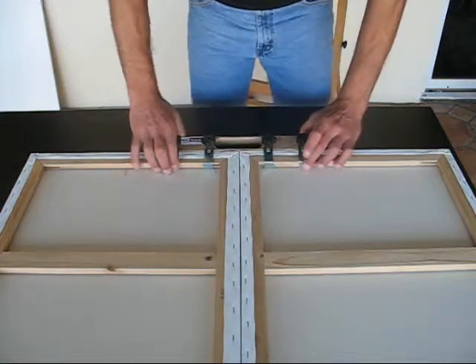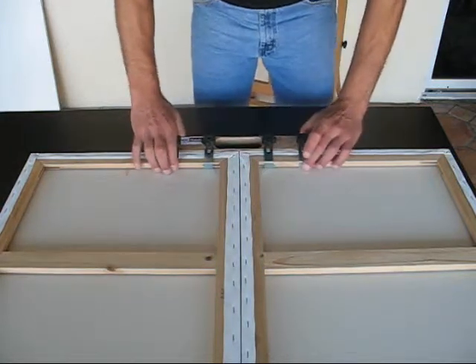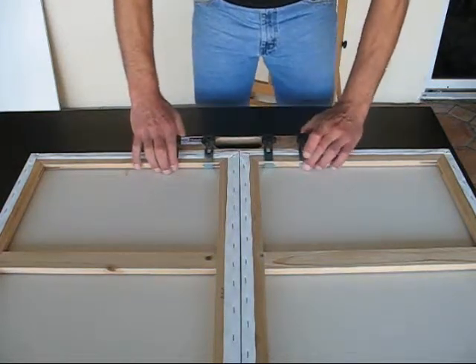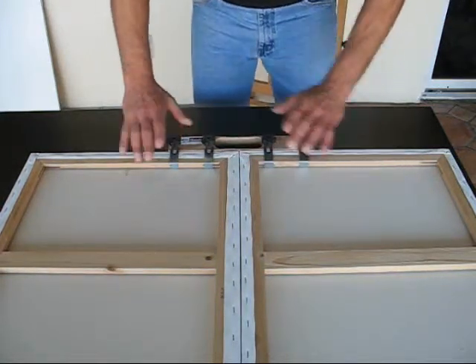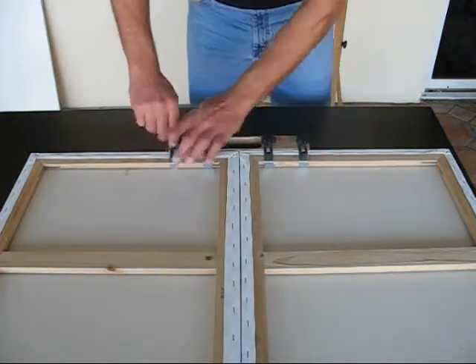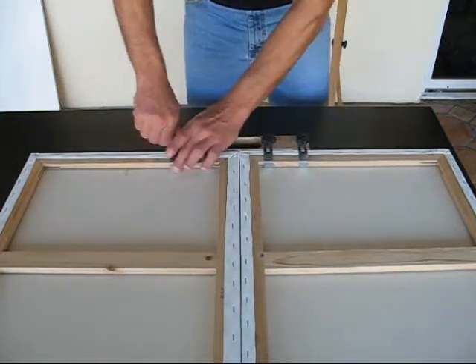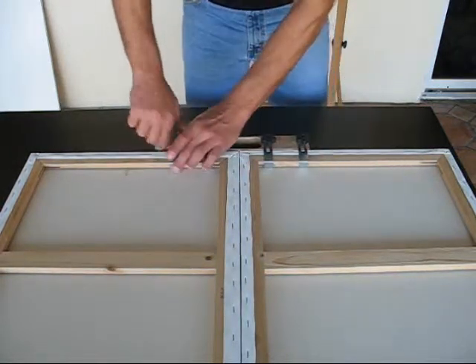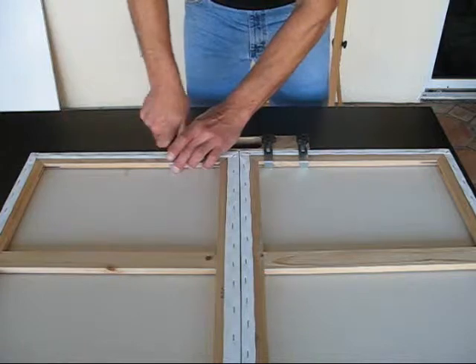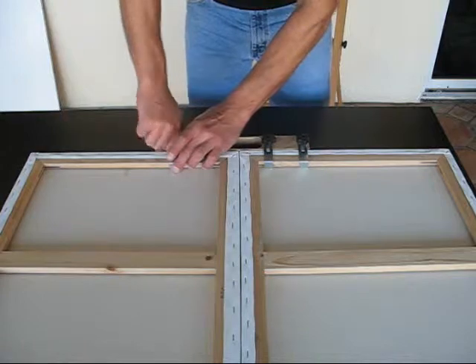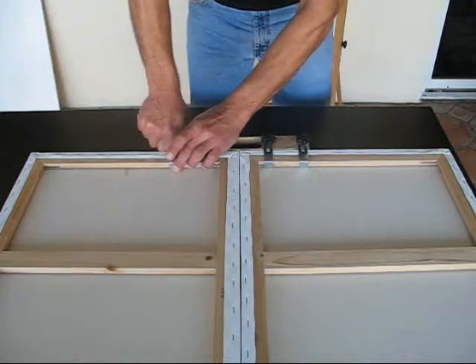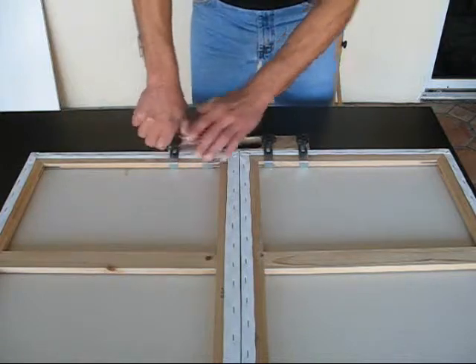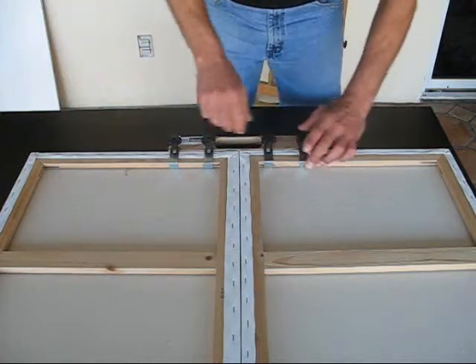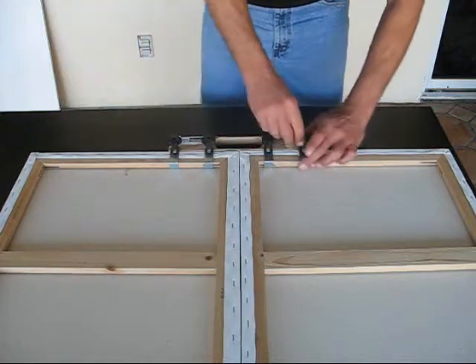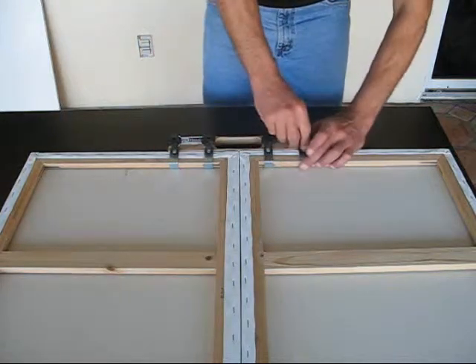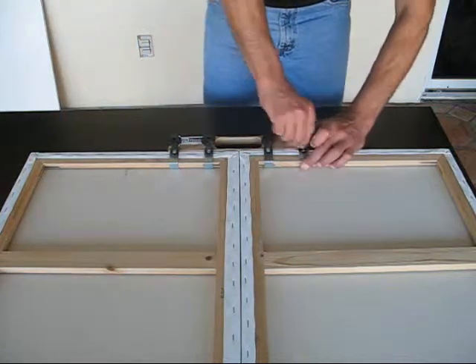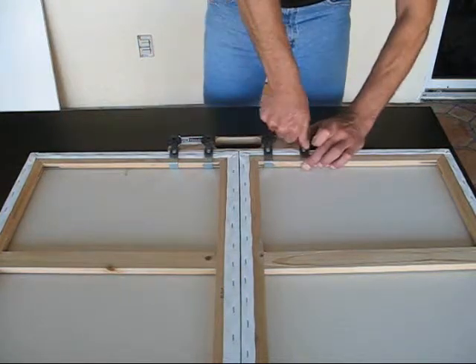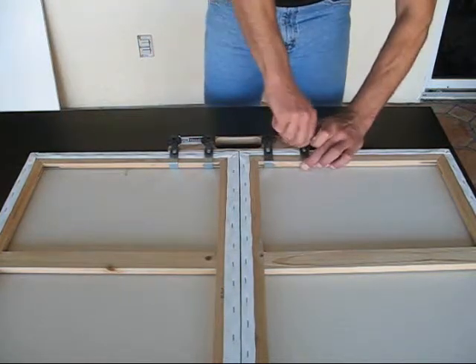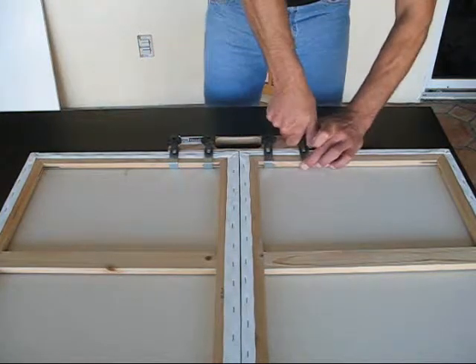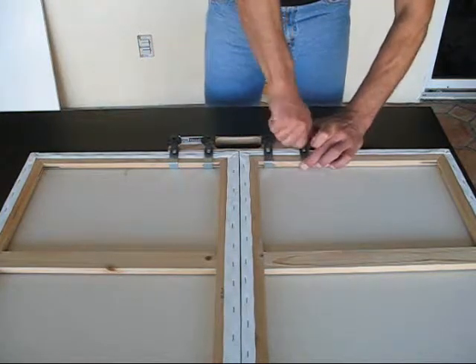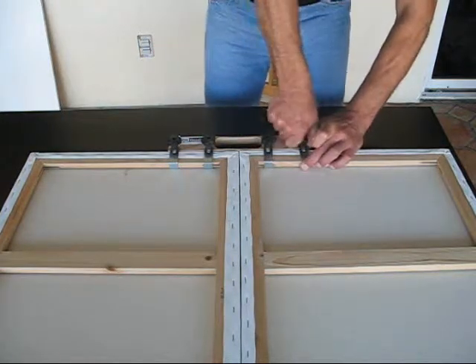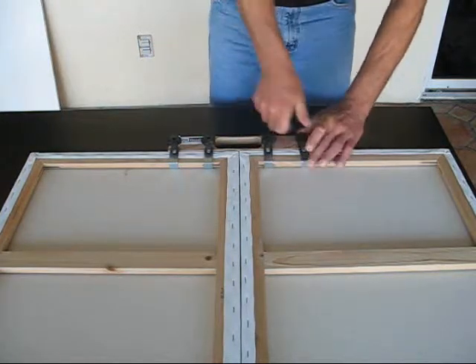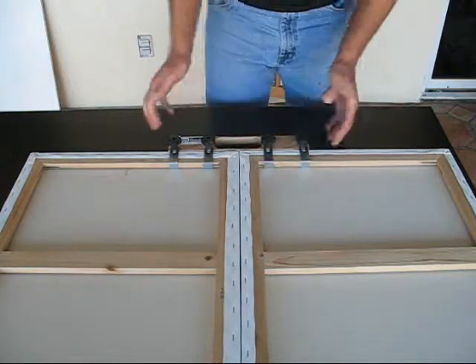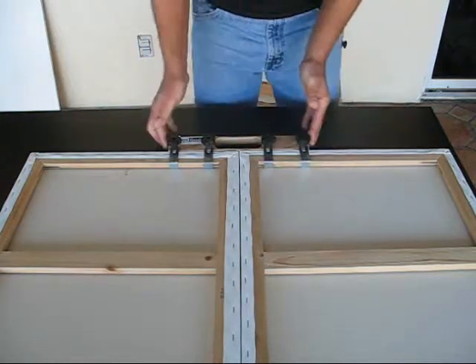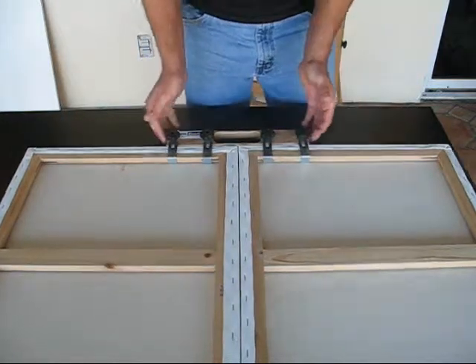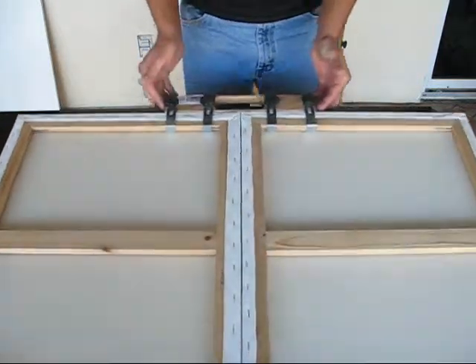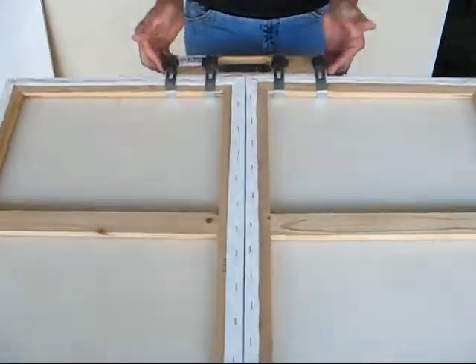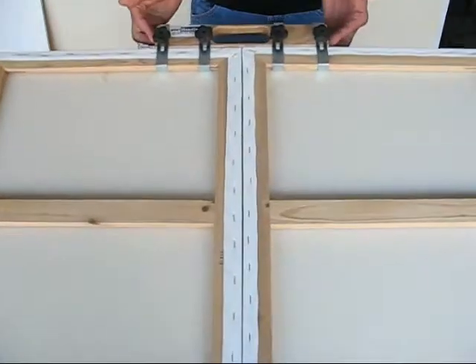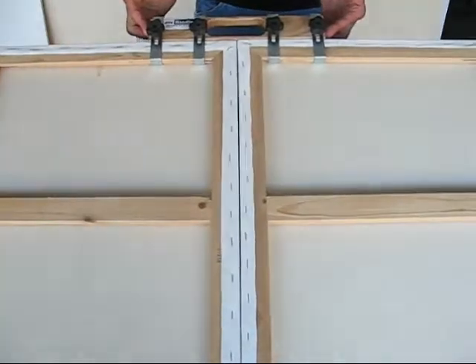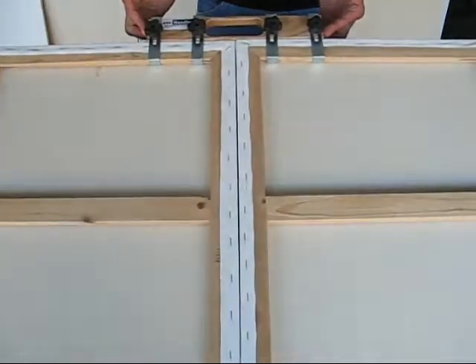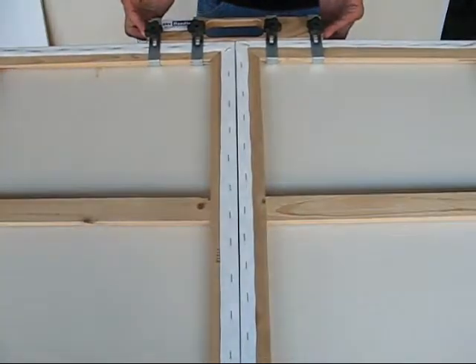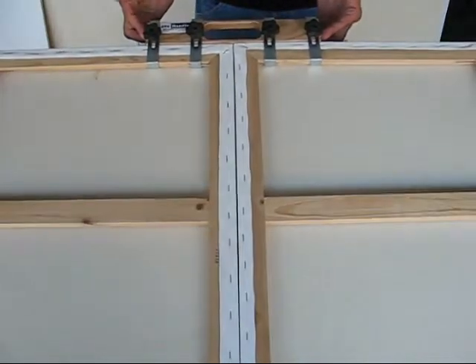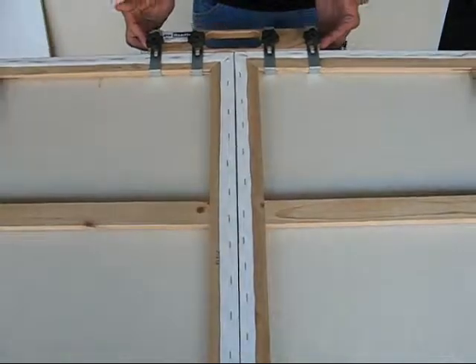This is a solid wood handle with stainless steel clips and easy-to-tighten knobs. Your diptych can now be mounted on an easel.